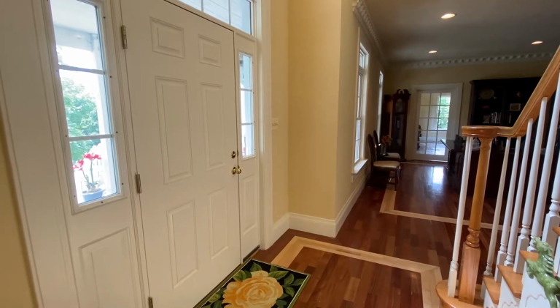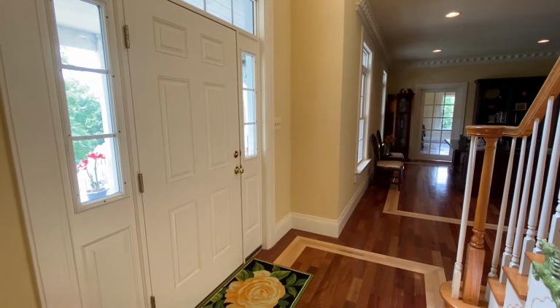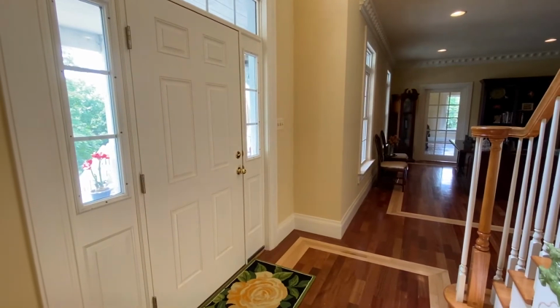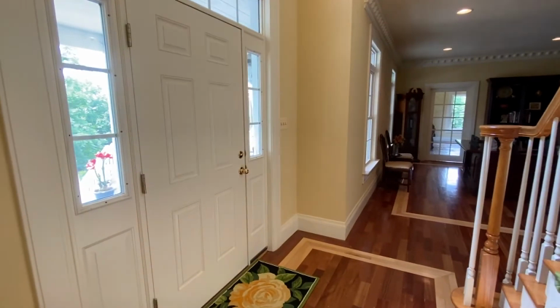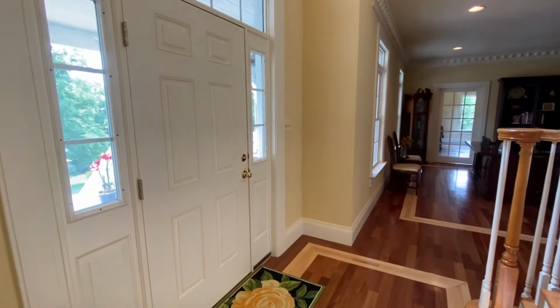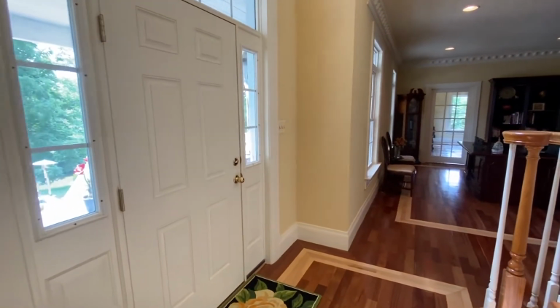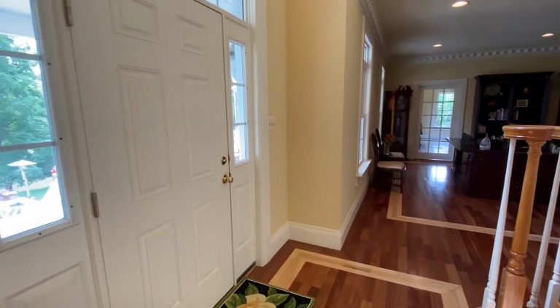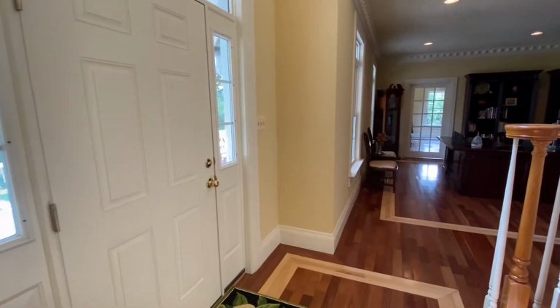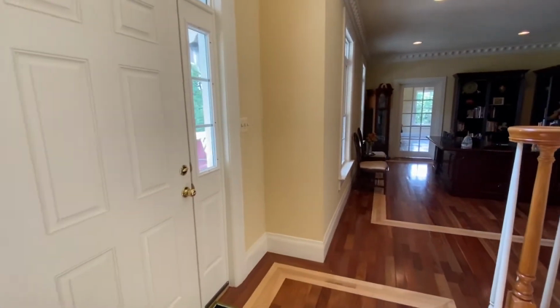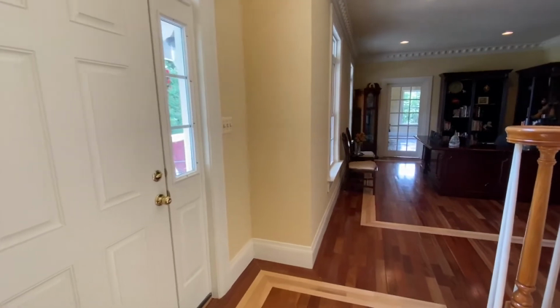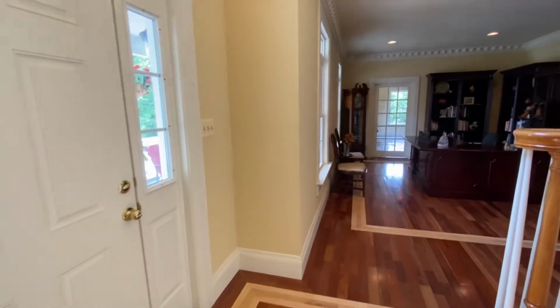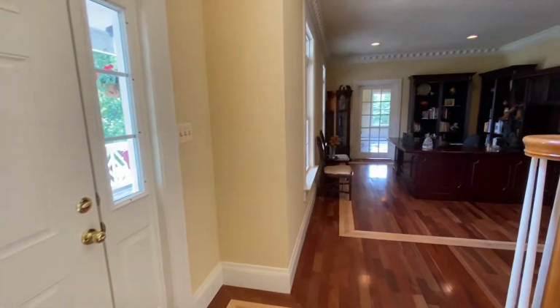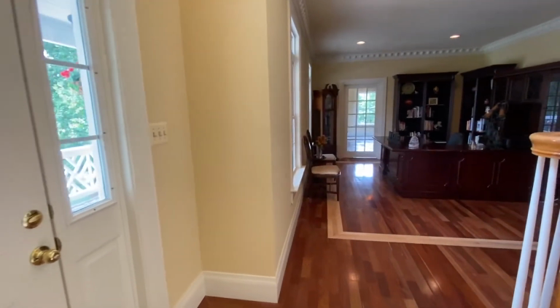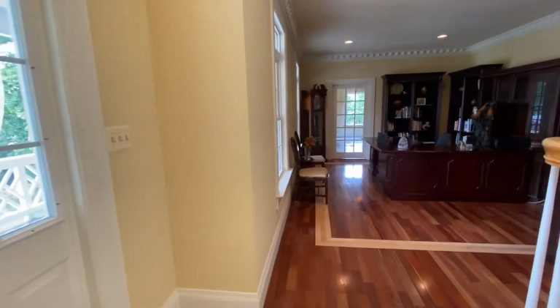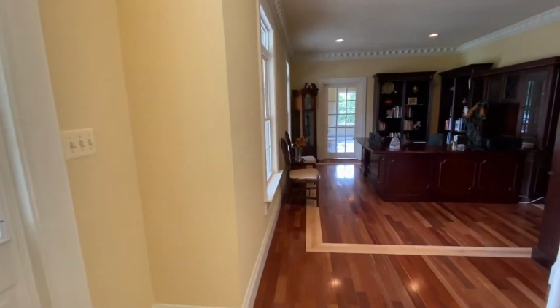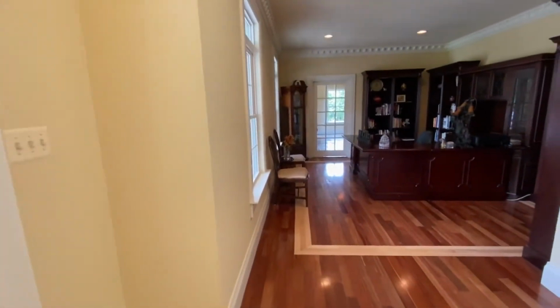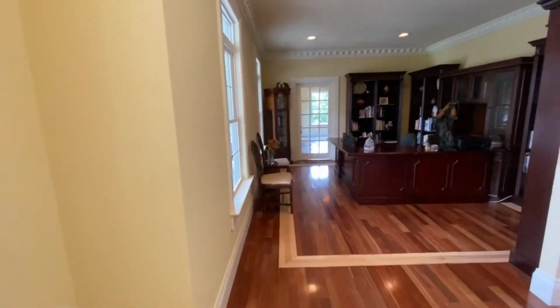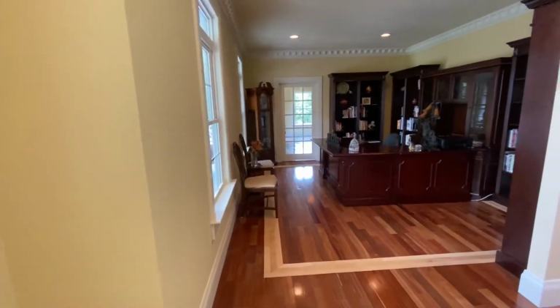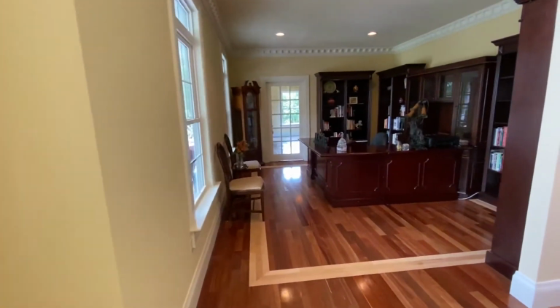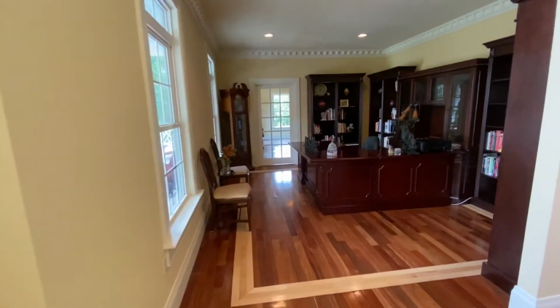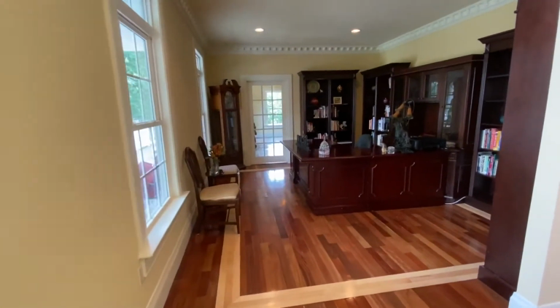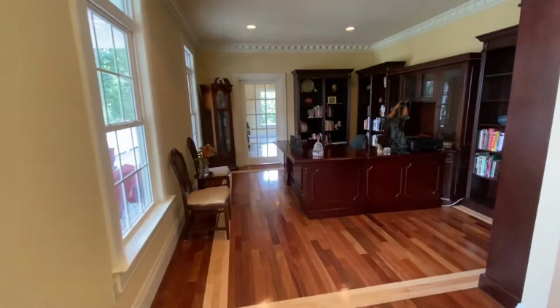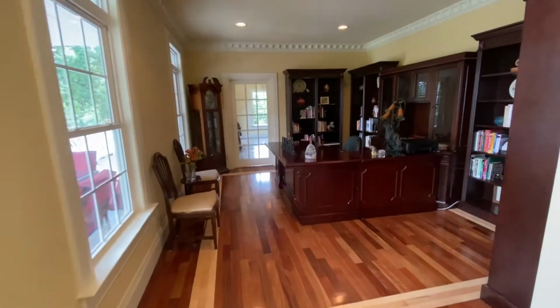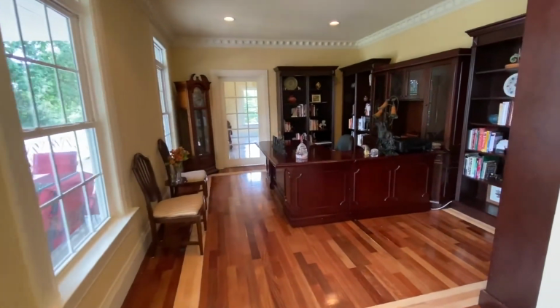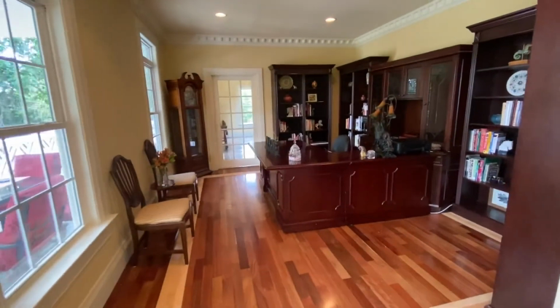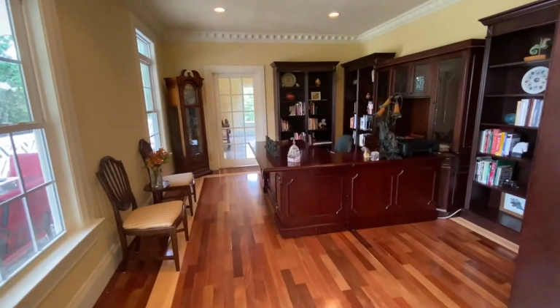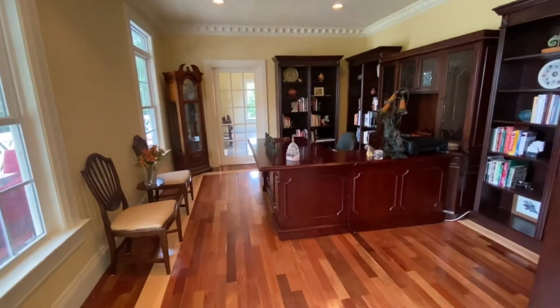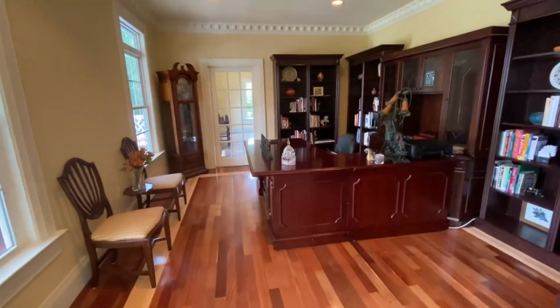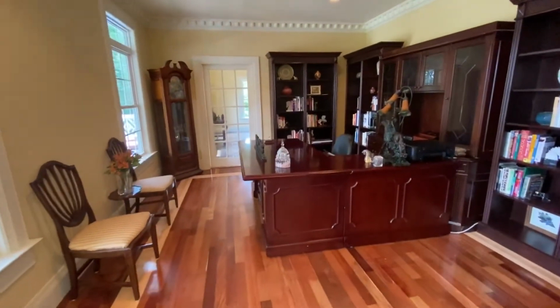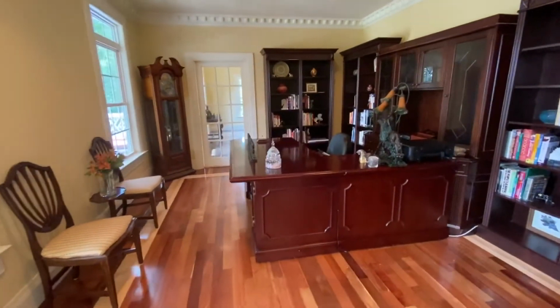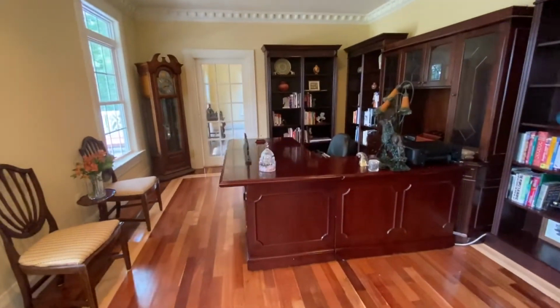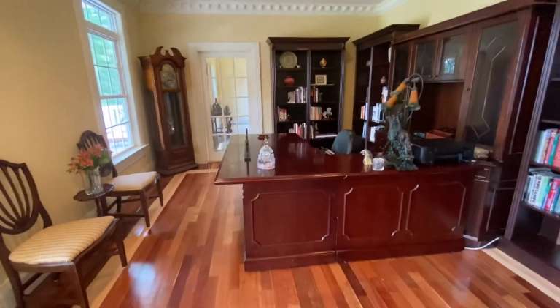Welcome to 13850 Carriageford Road. This custom estate house has over 5,600 square feet, five bedrooms, and sits on a large 15-acre private lot.